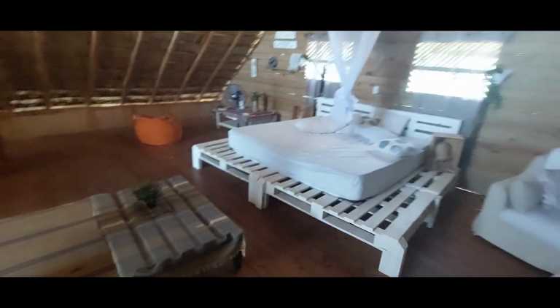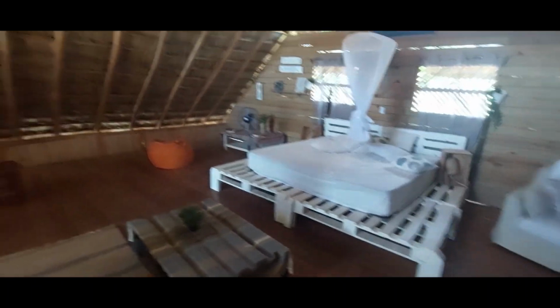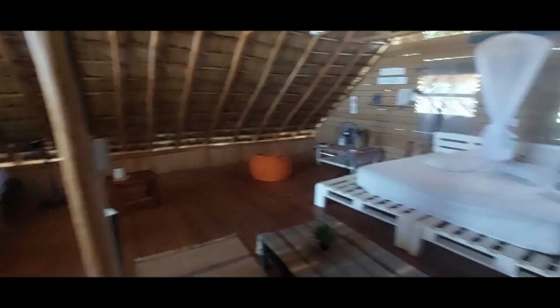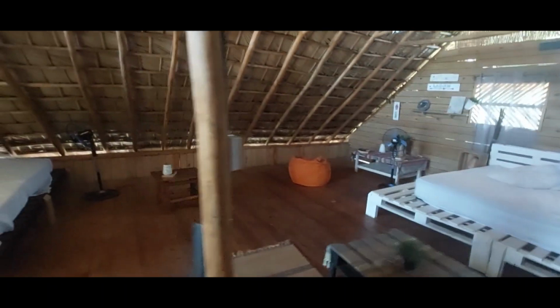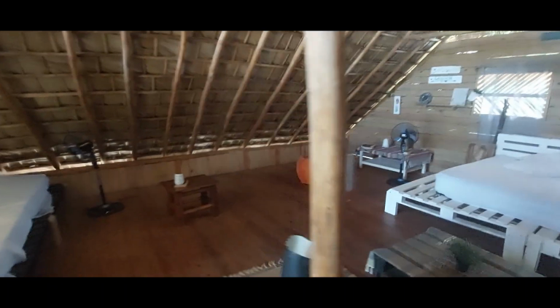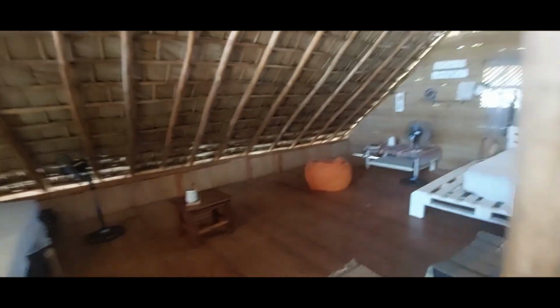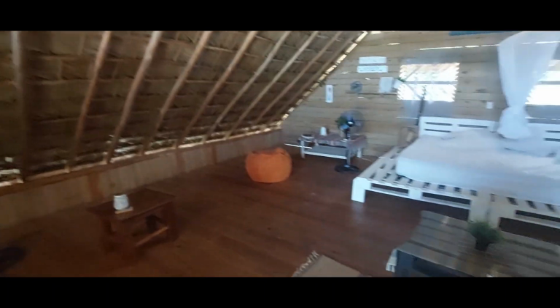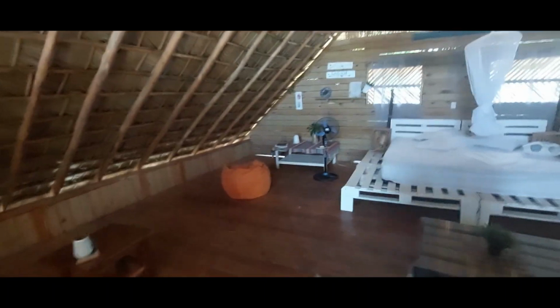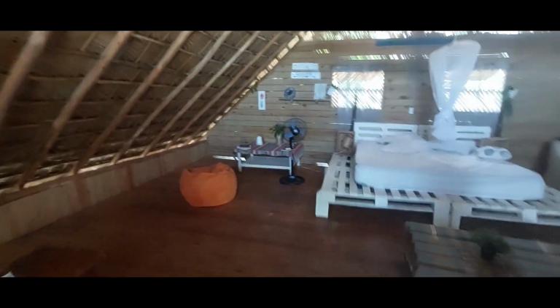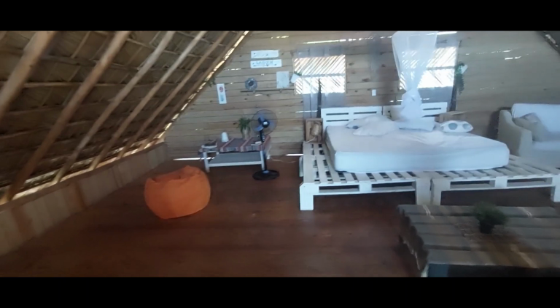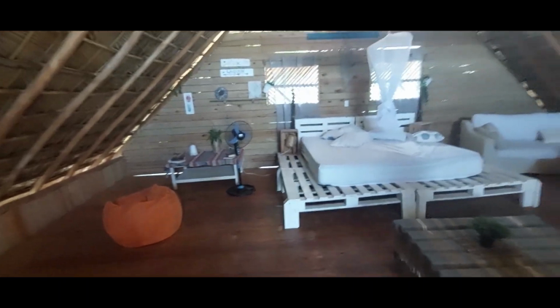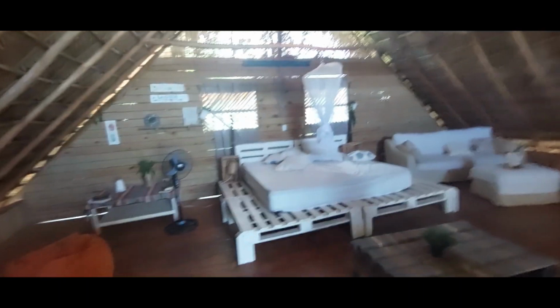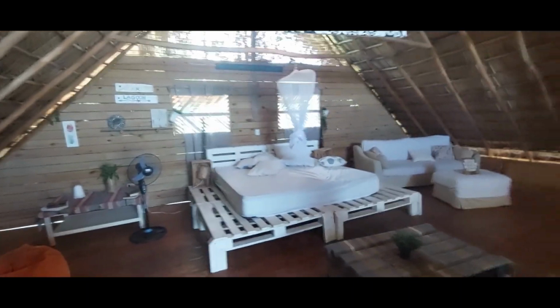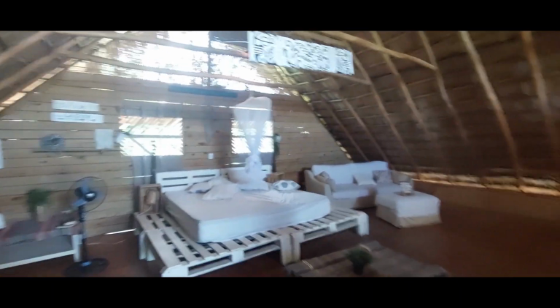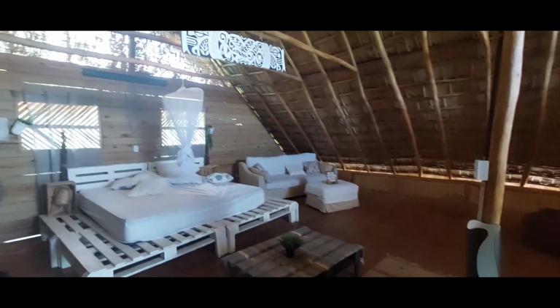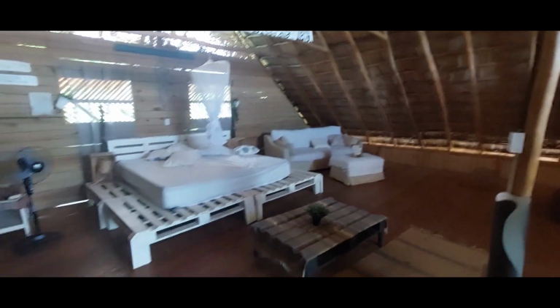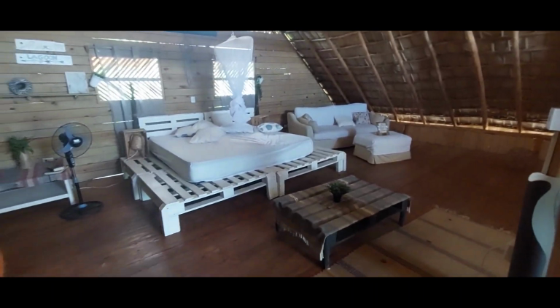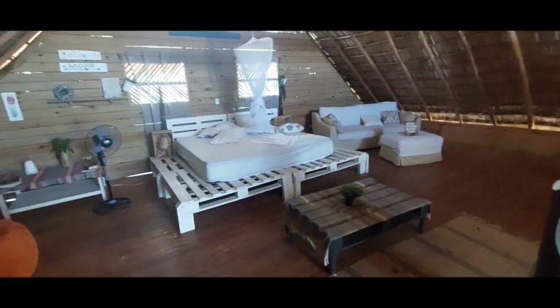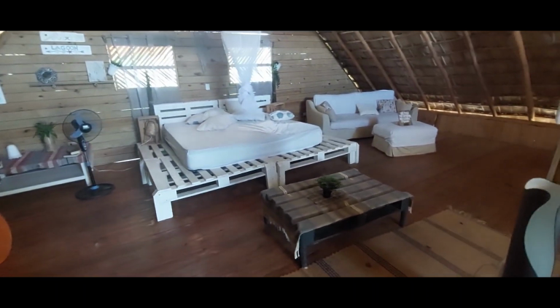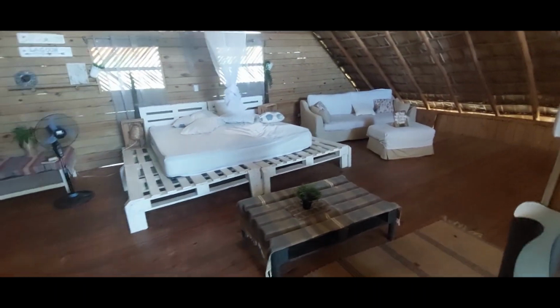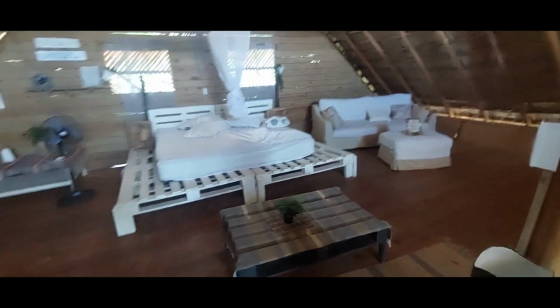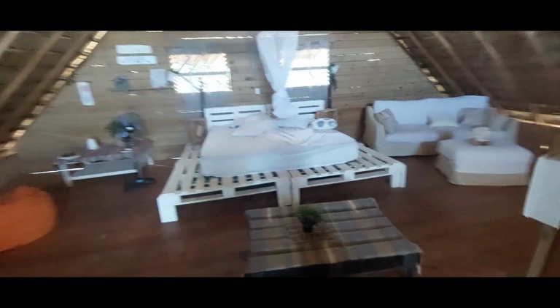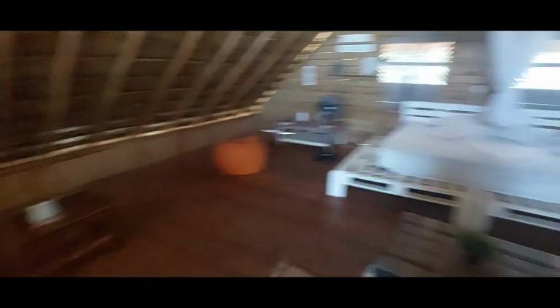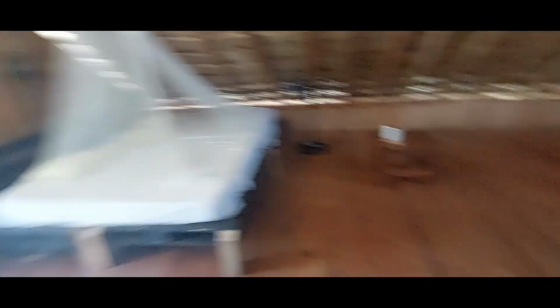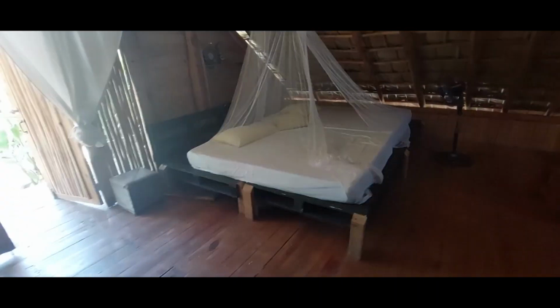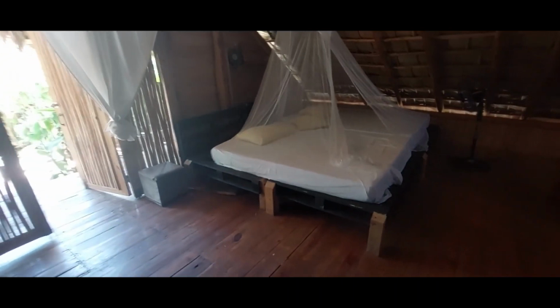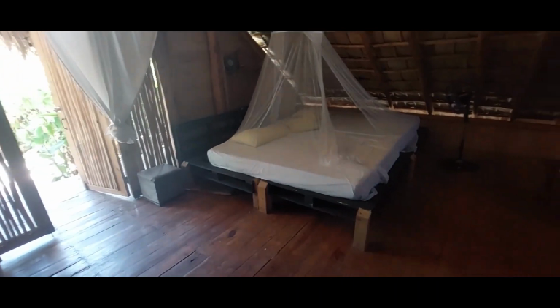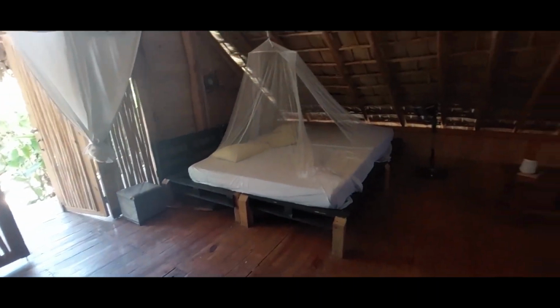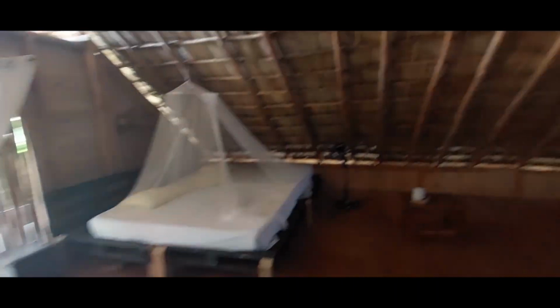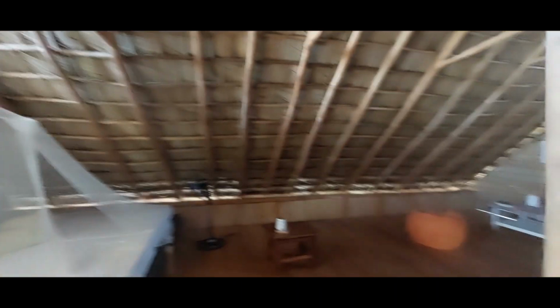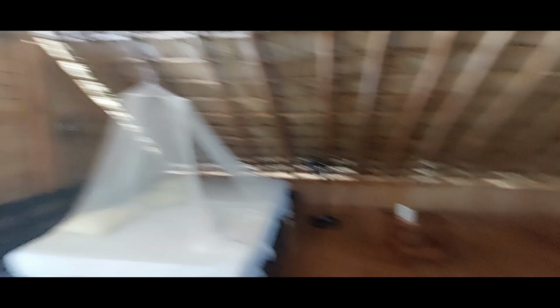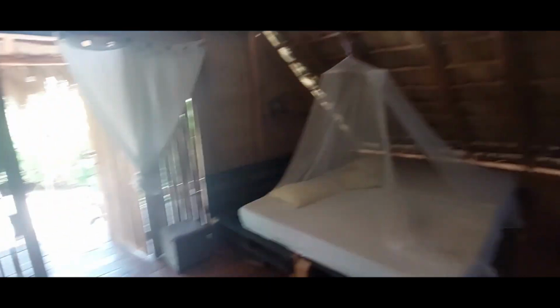This is the one on the ground floor — it's the only one, because the rest are all on stilts. It's a big one with a lounge area, a nice large king-size bed, and then another bed. This is a little winner, I think — I like it.